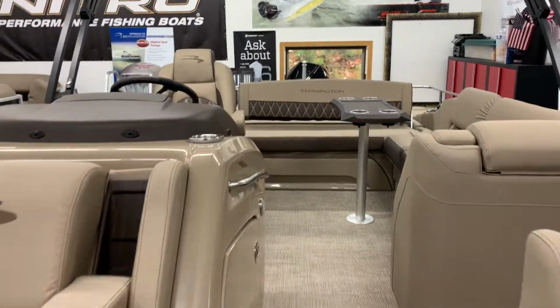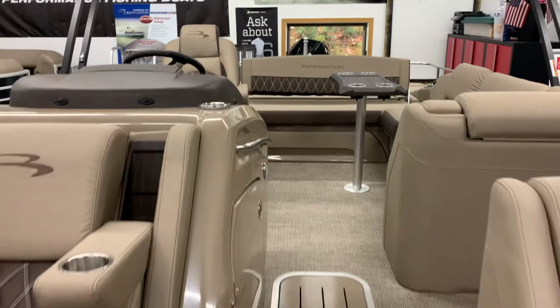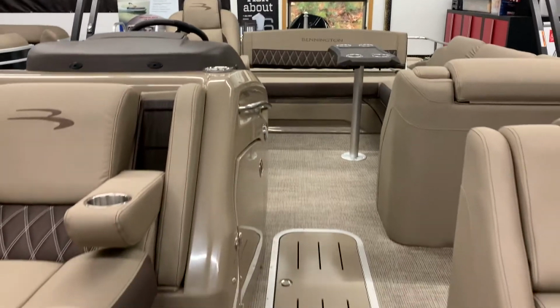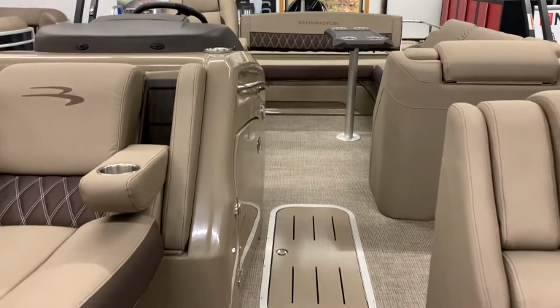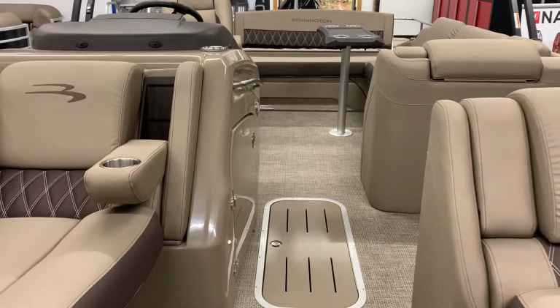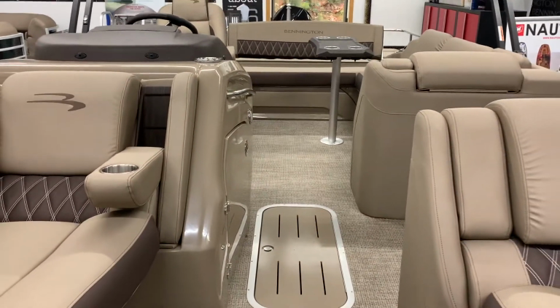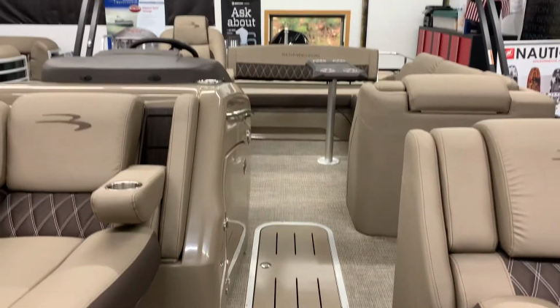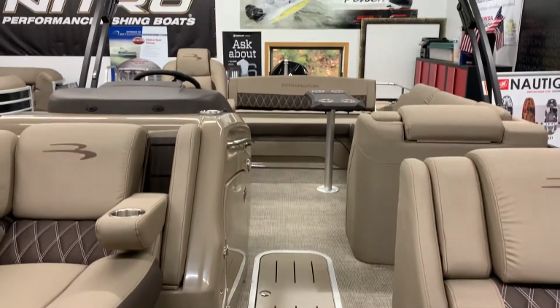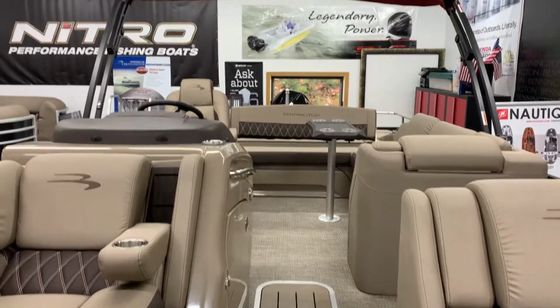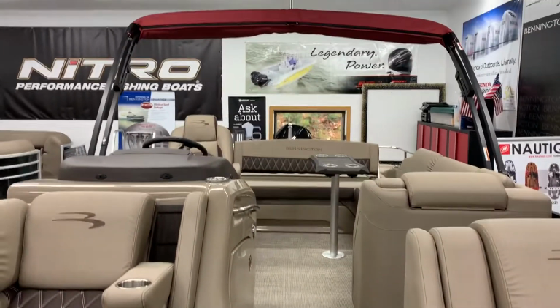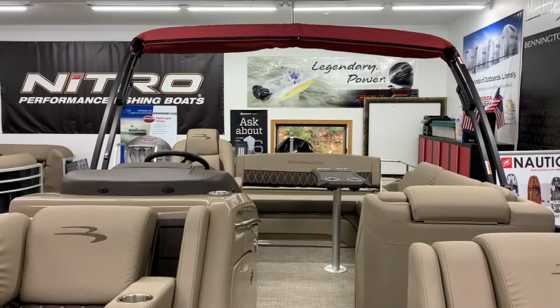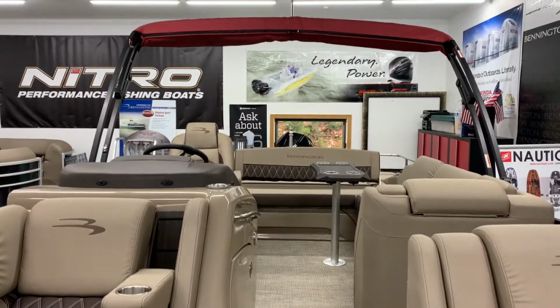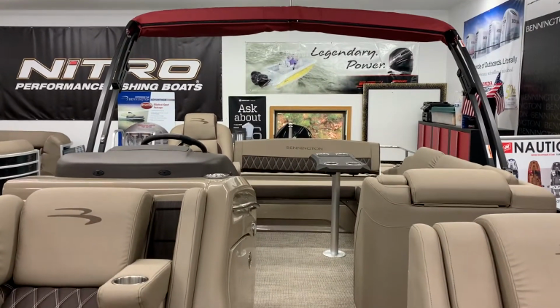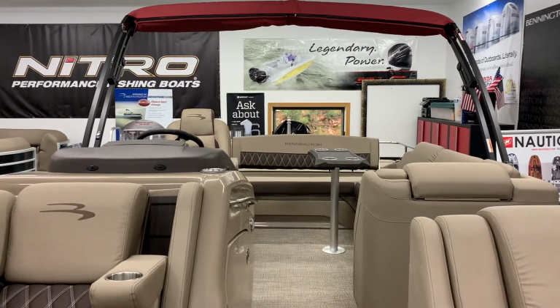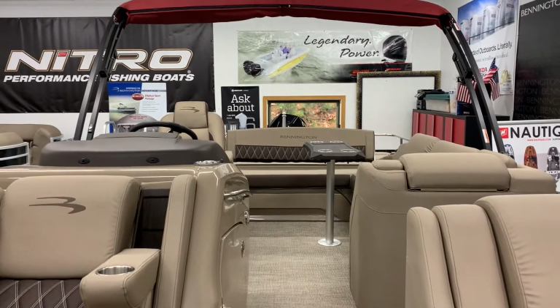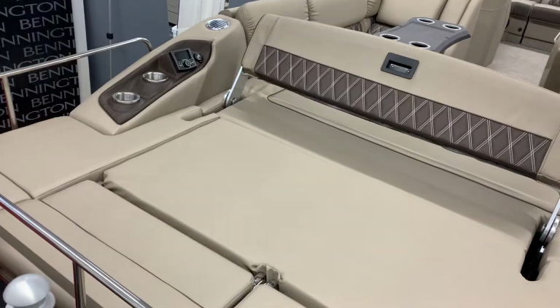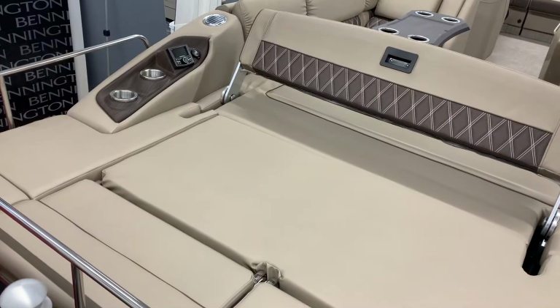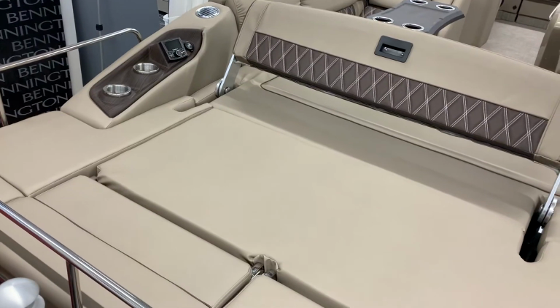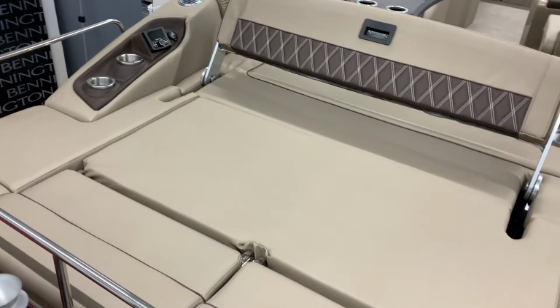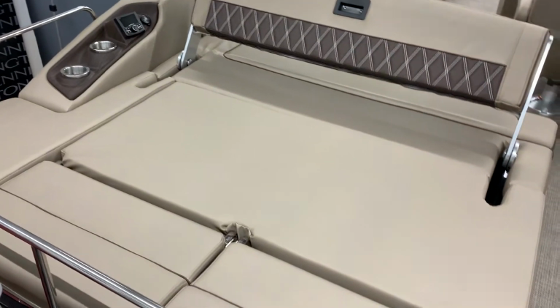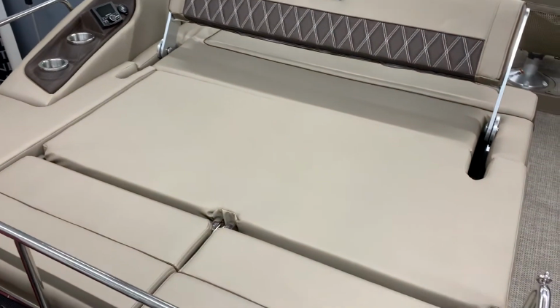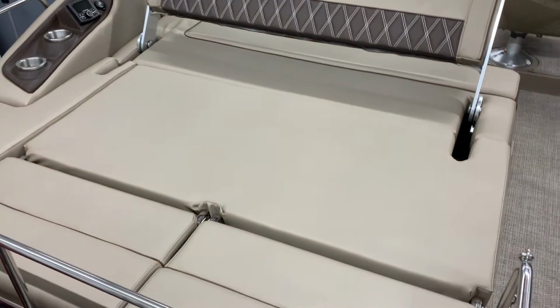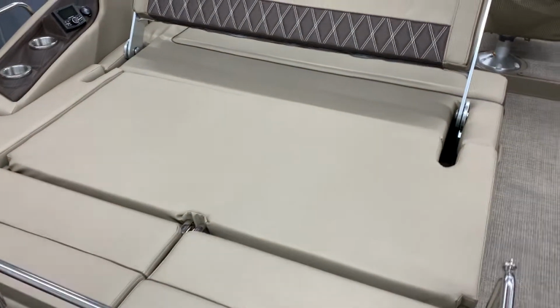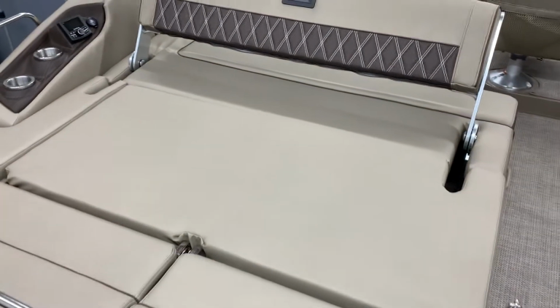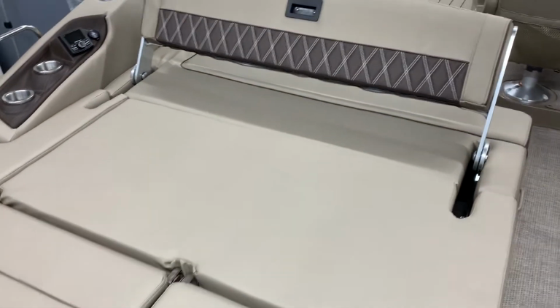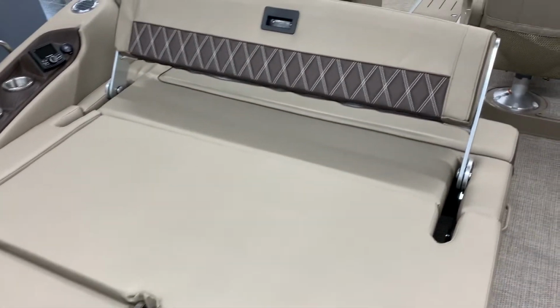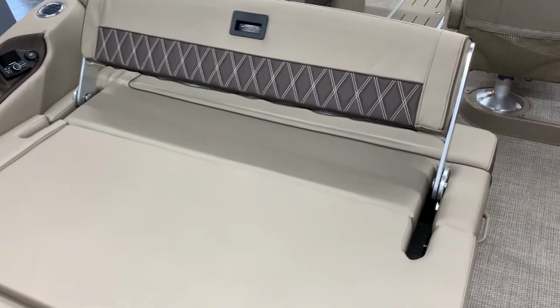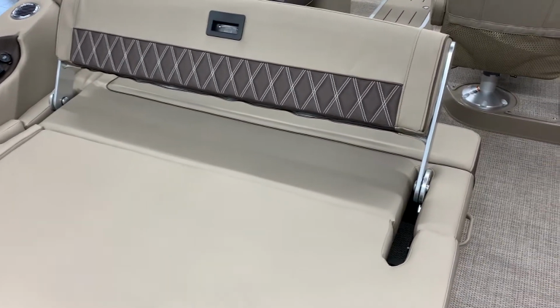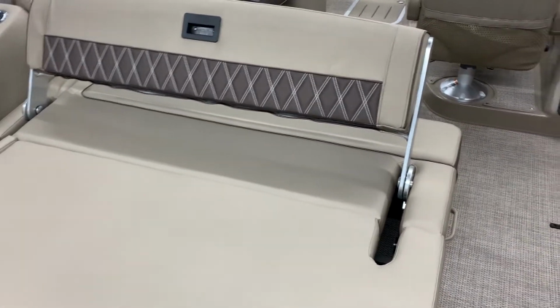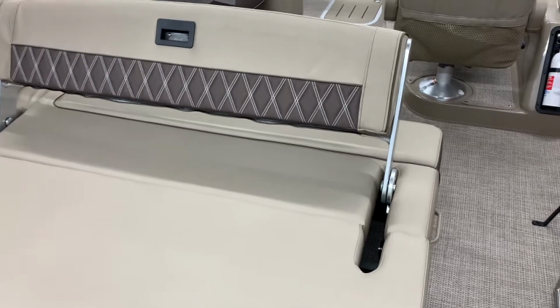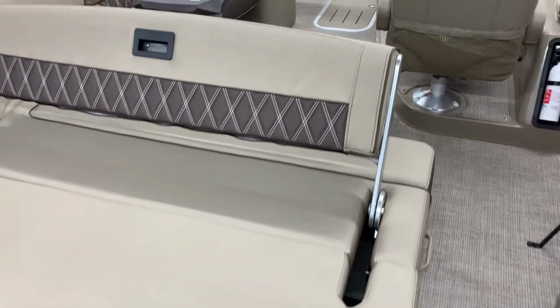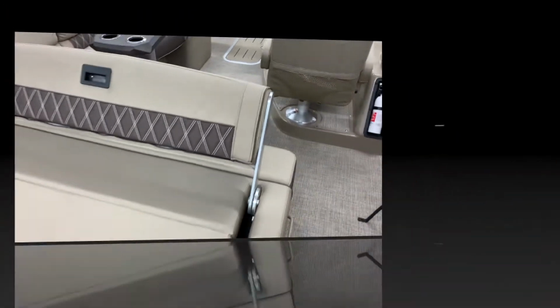Enjoy luxury at its finest. So call, text, email, or stop in and let Watercraft Sales deliver the boating dream to you, one boat at a time.